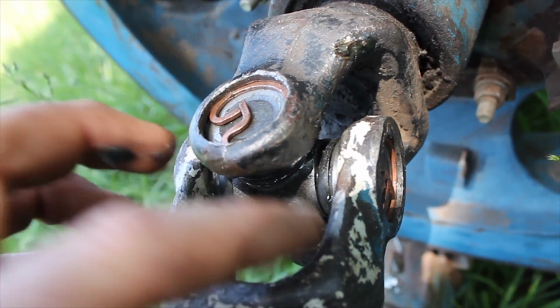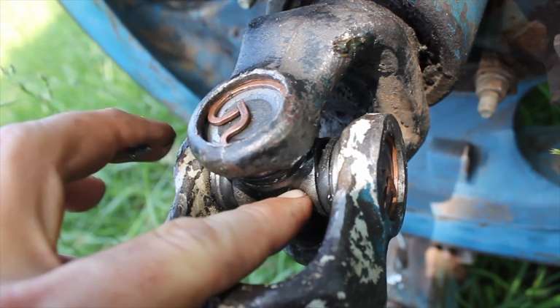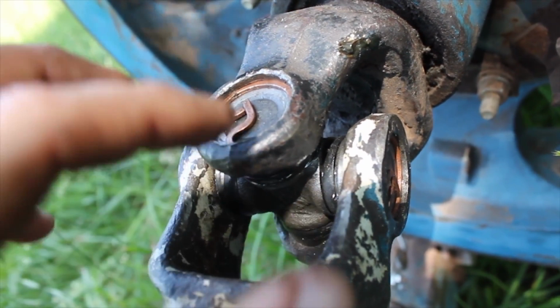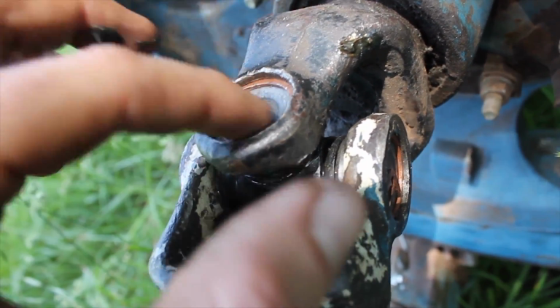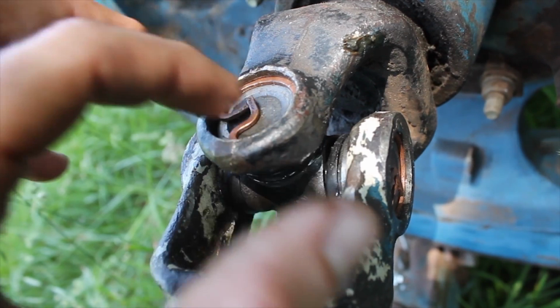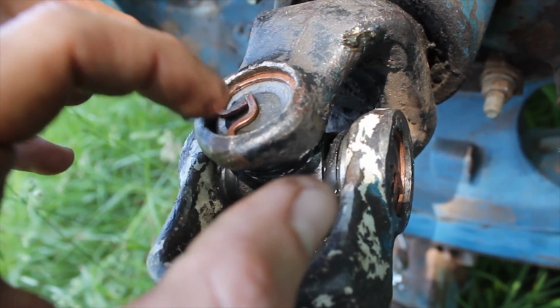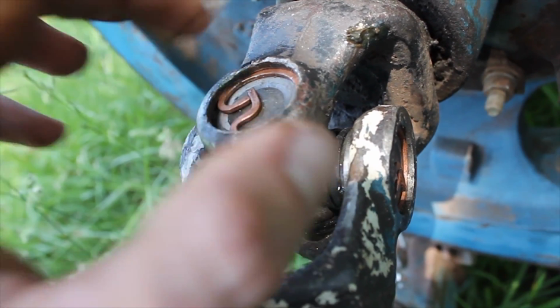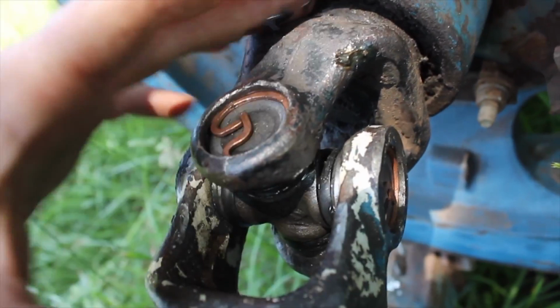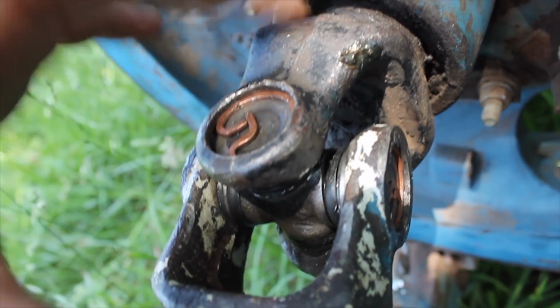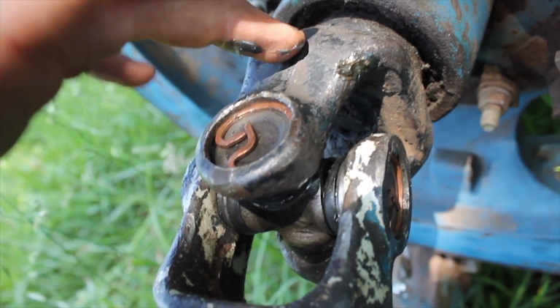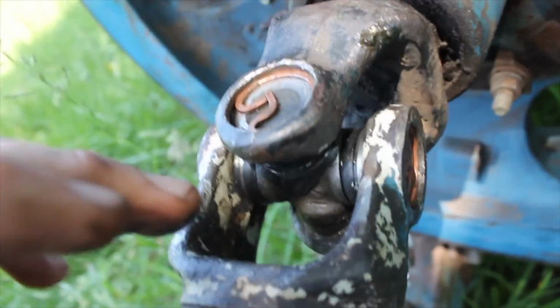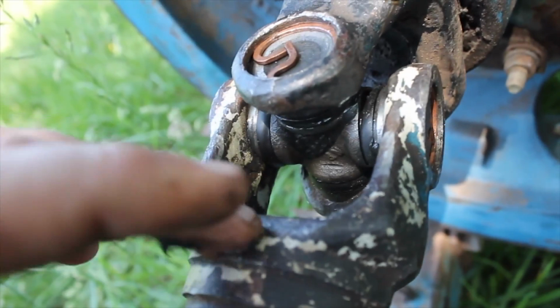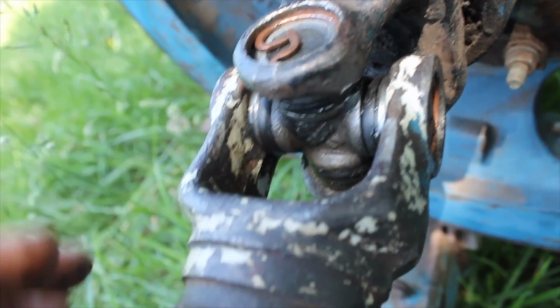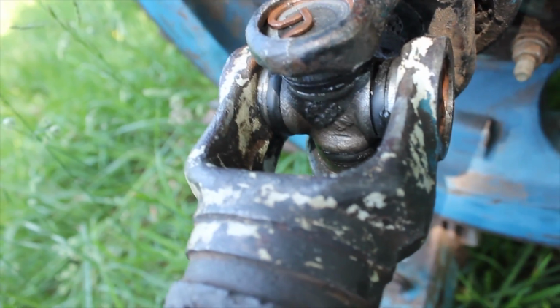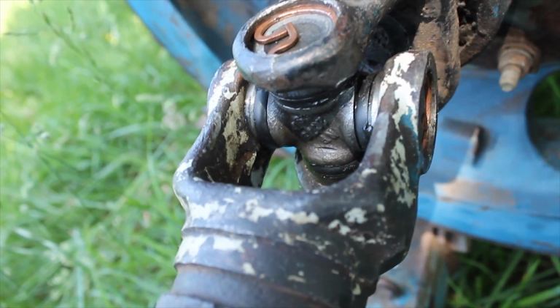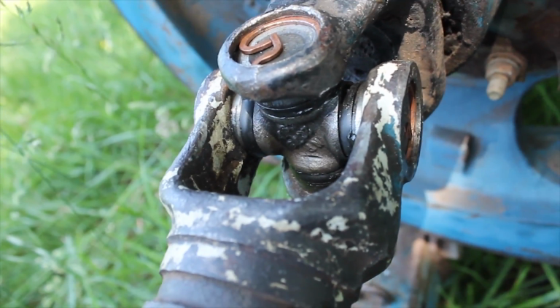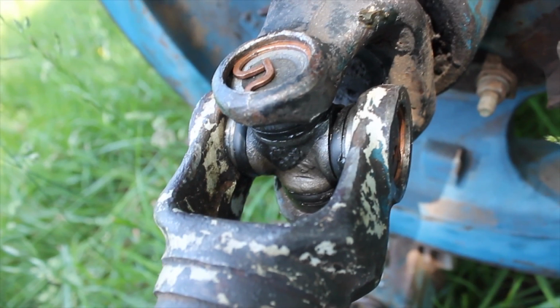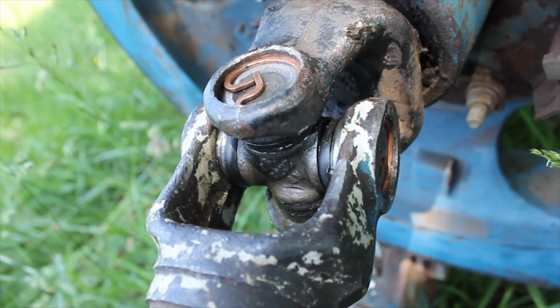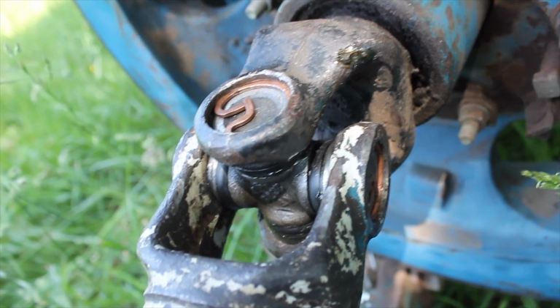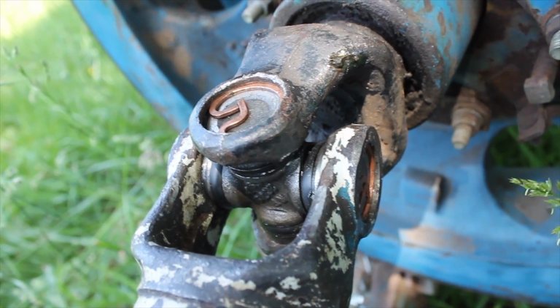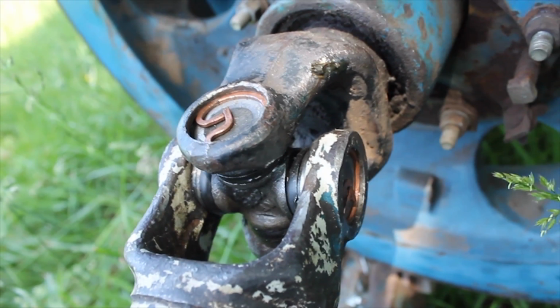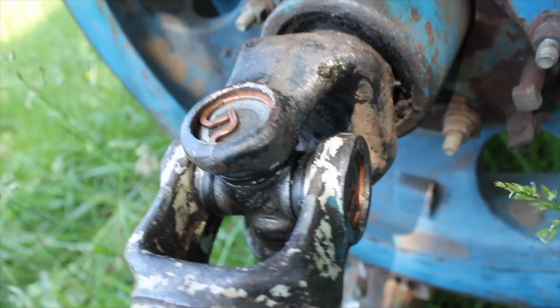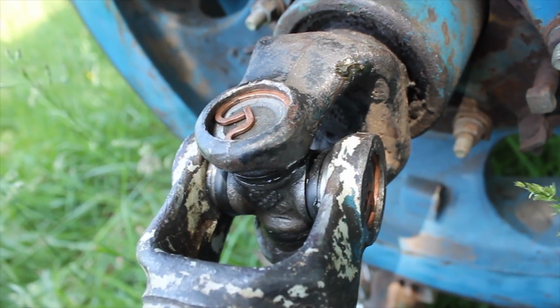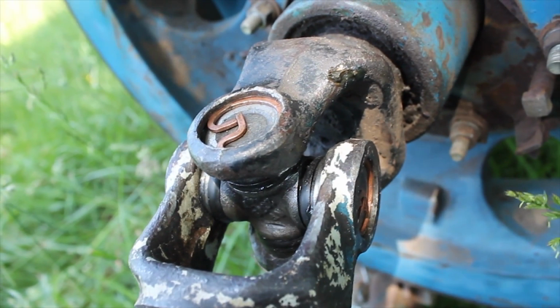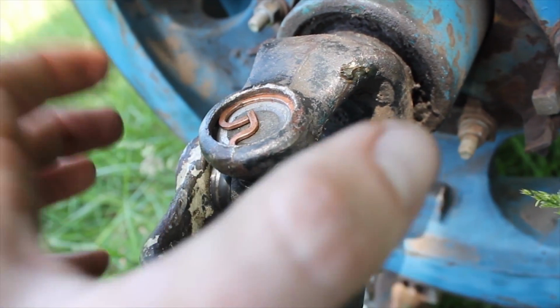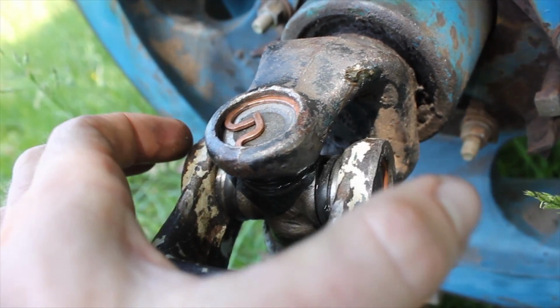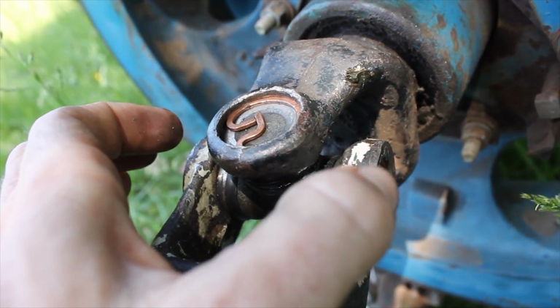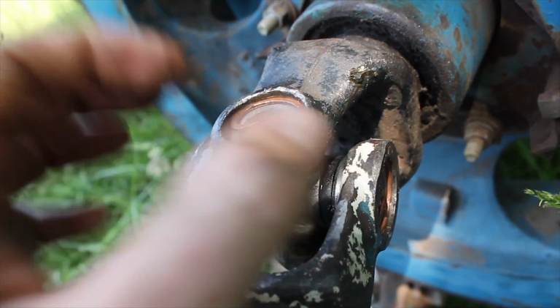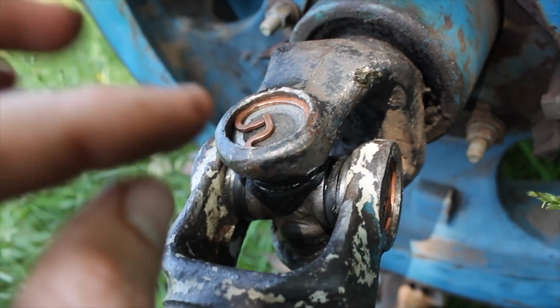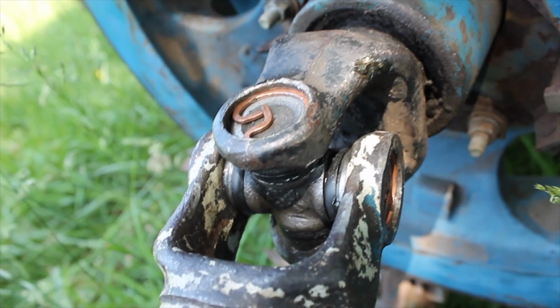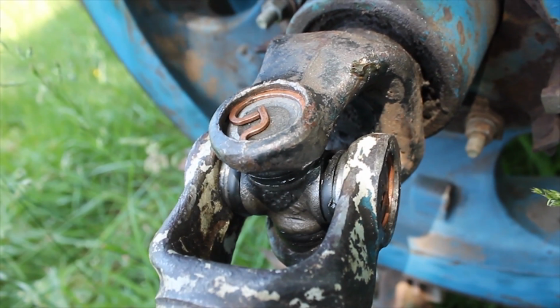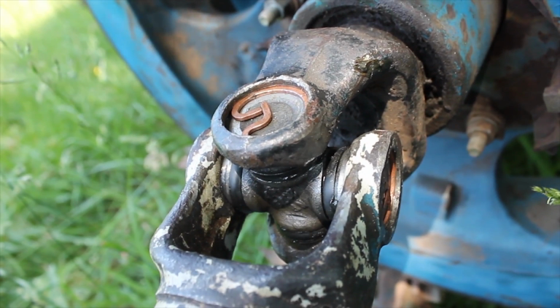So: universal joint, the bearings, pins — this is the yoke, this is the yoke. It's not a whole lot to it. It's more or less aggravating trying to press these together and get everything in place.